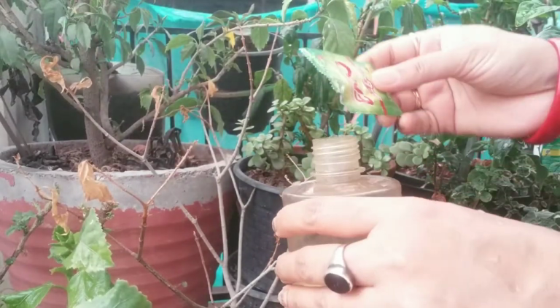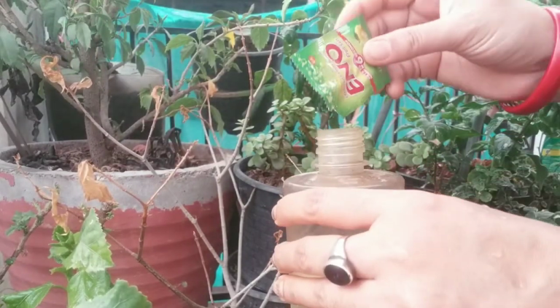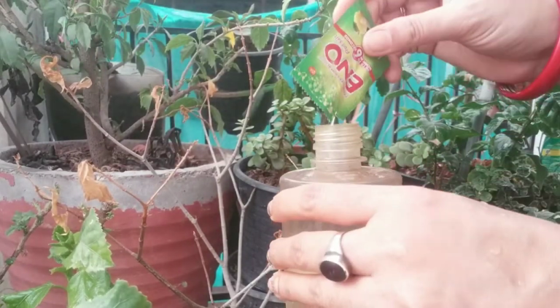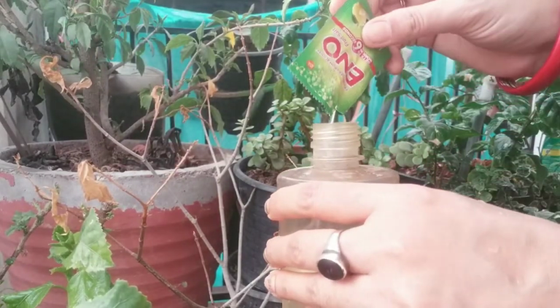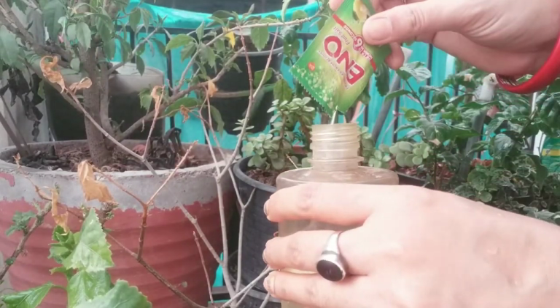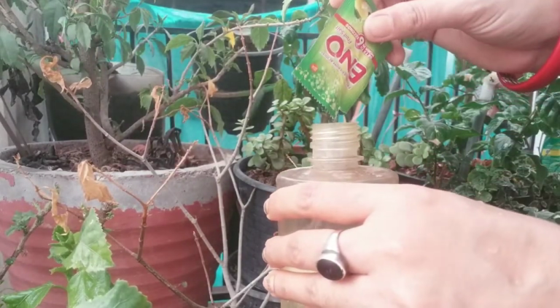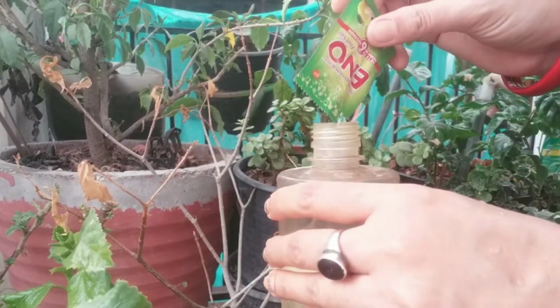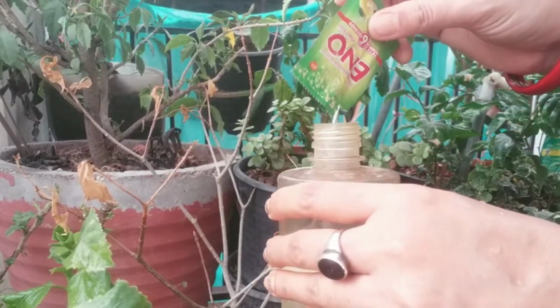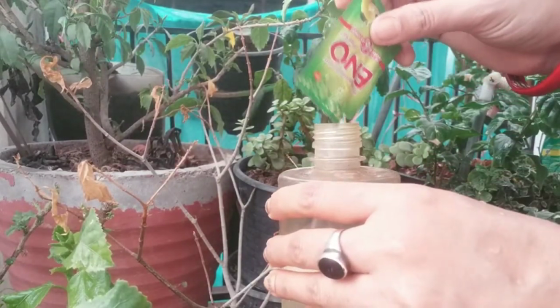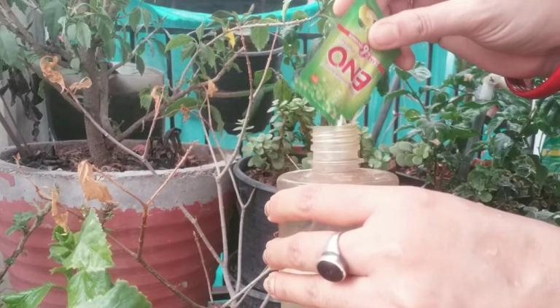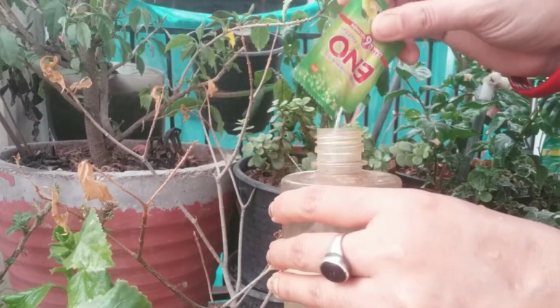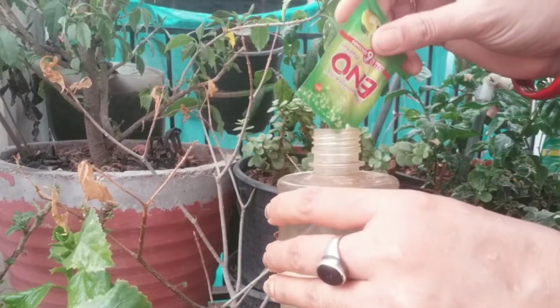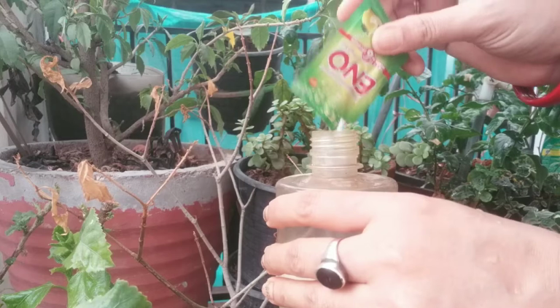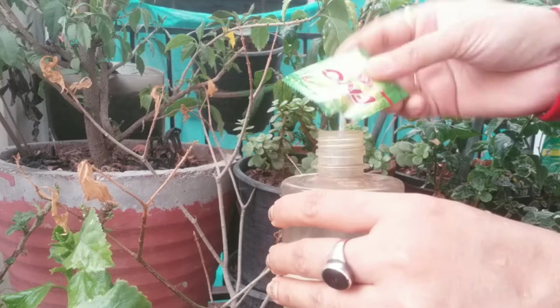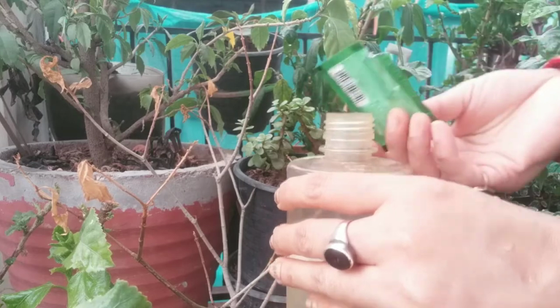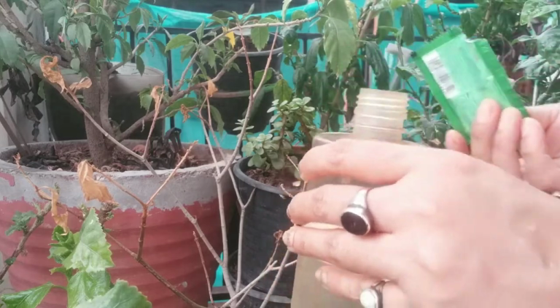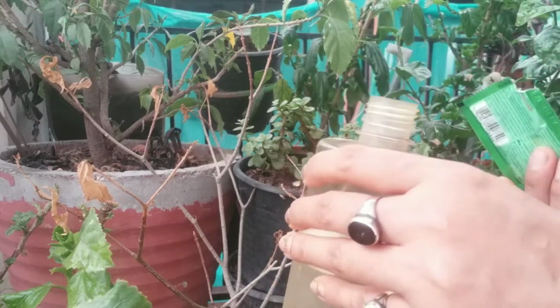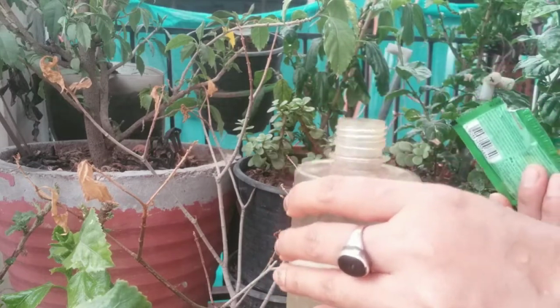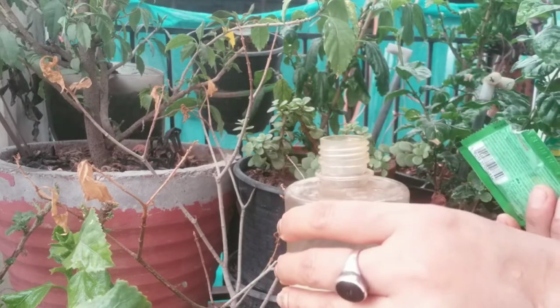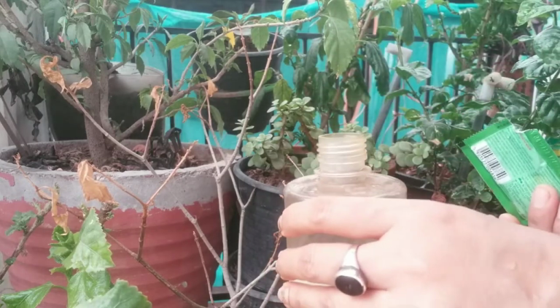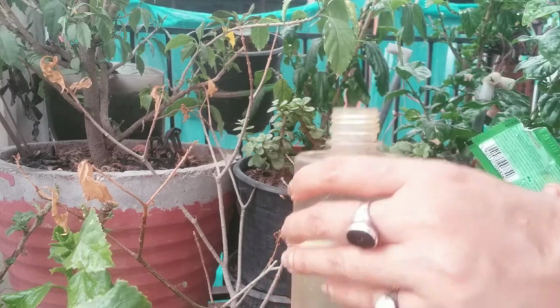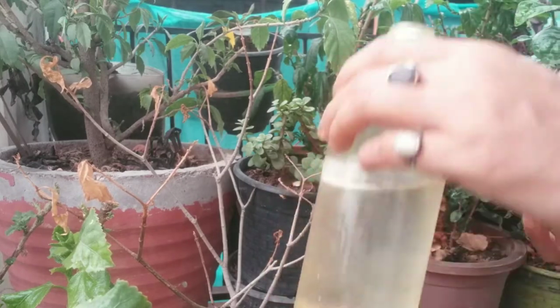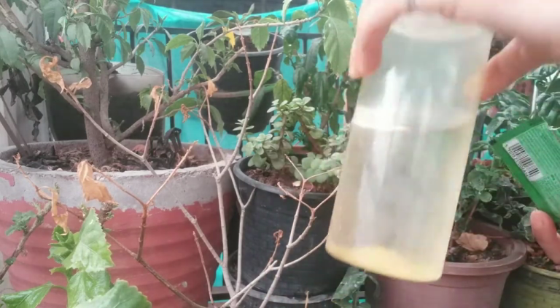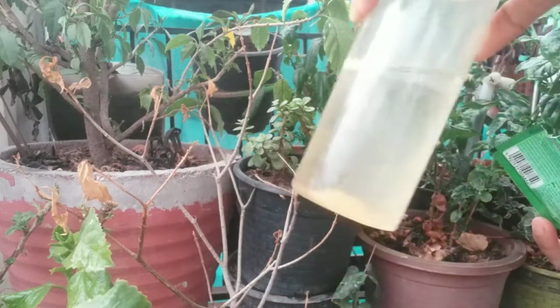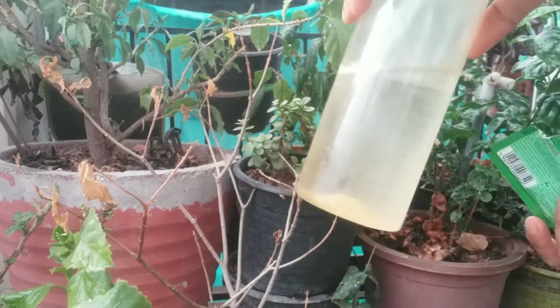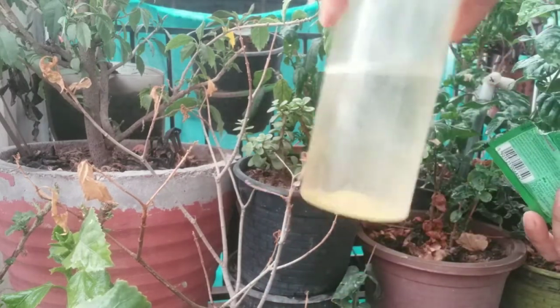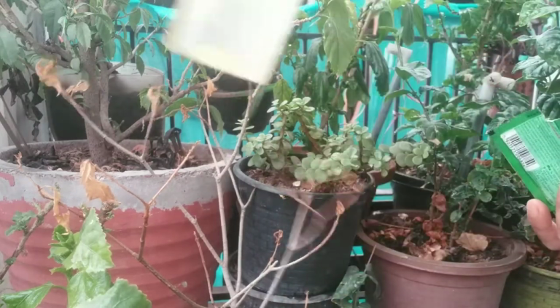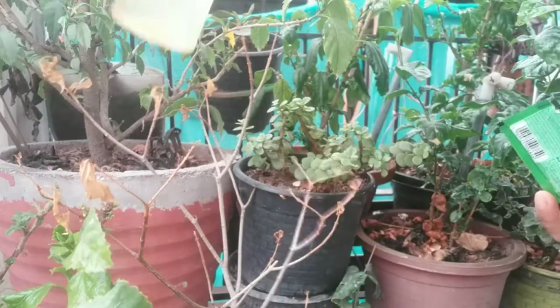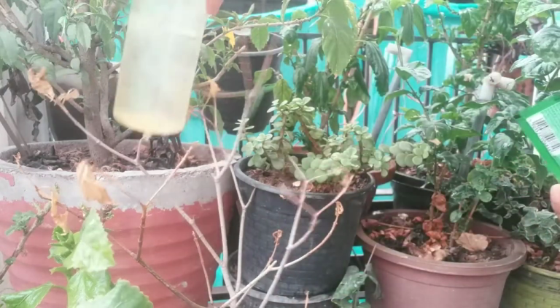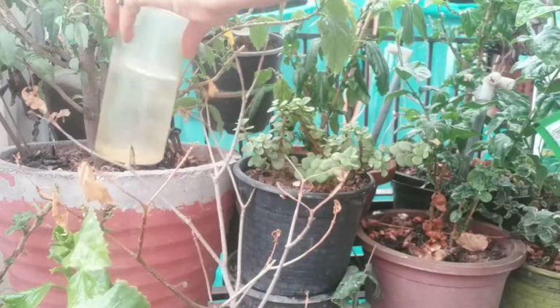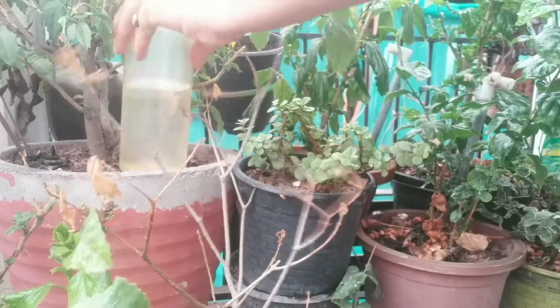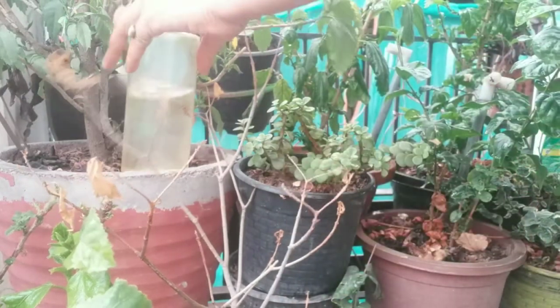Mealybugs are like a coronavirus — they spread quickly from plant to plant, and sometimes it can be difficult to get rid of them.